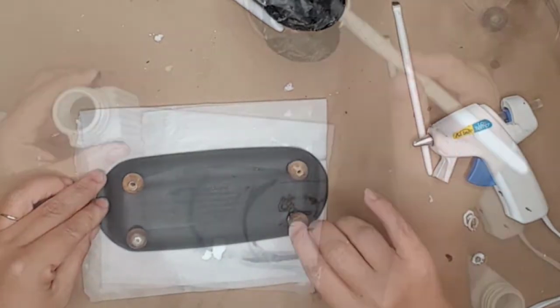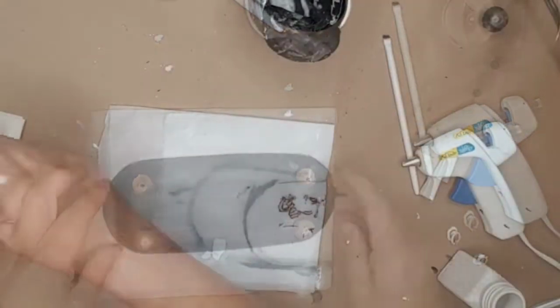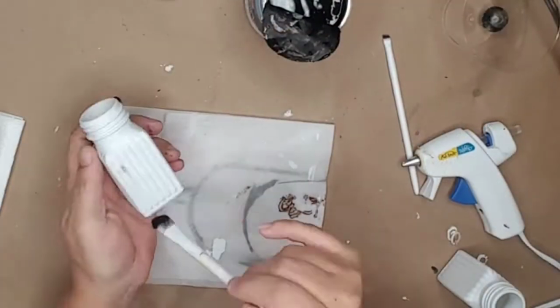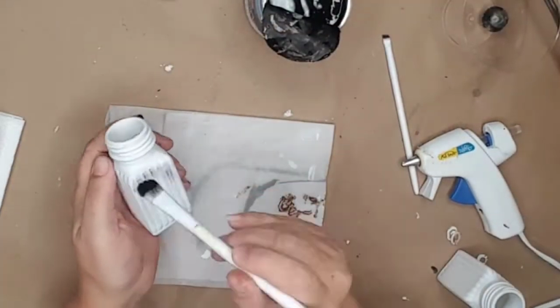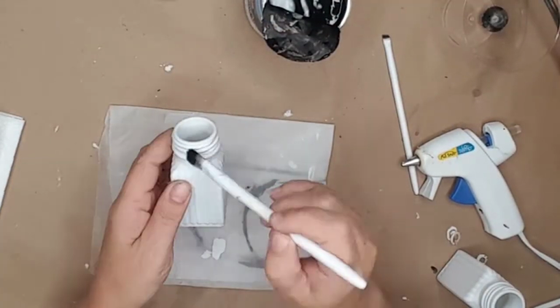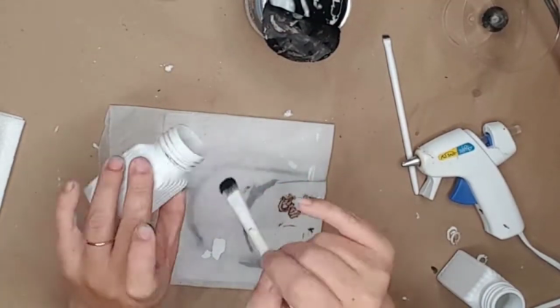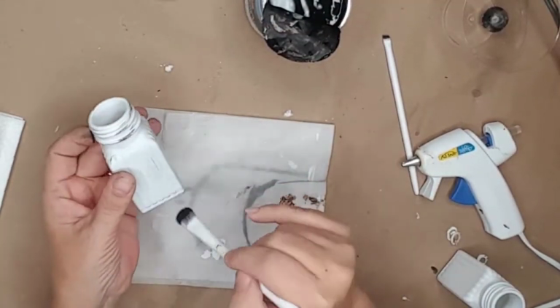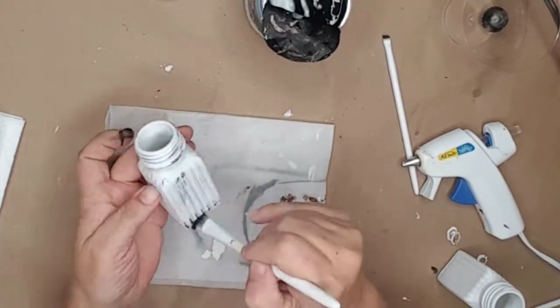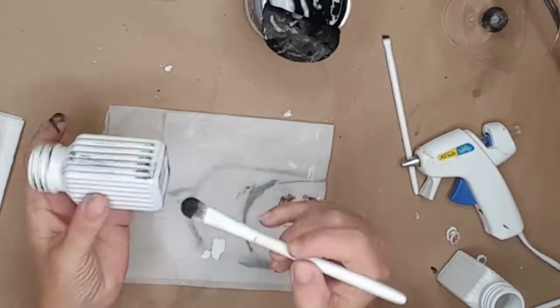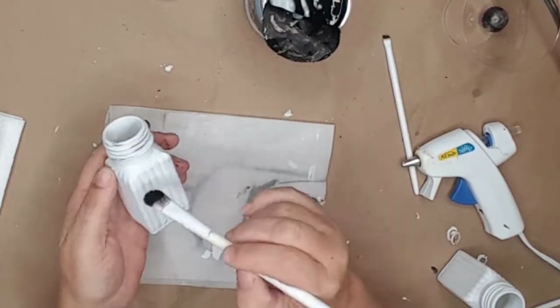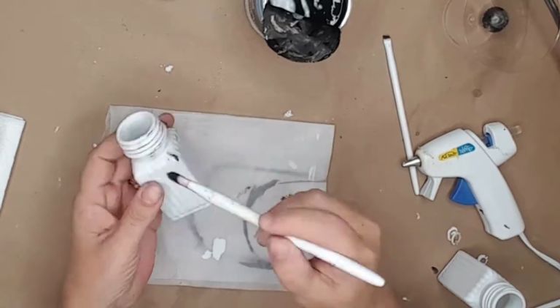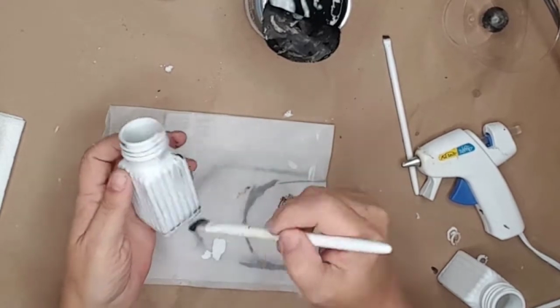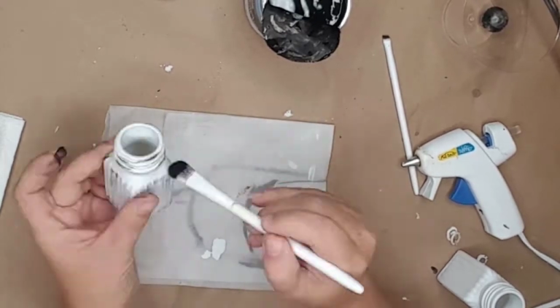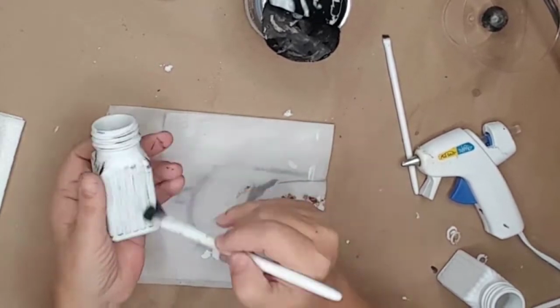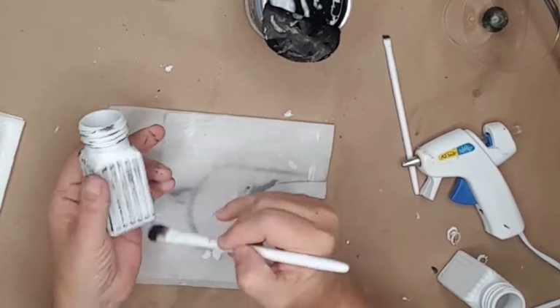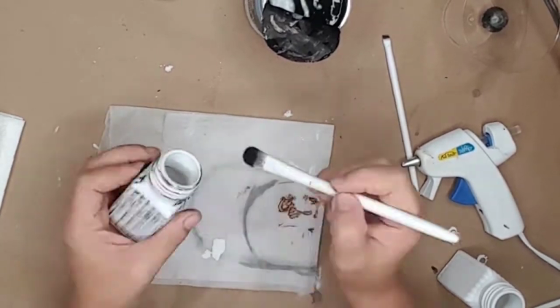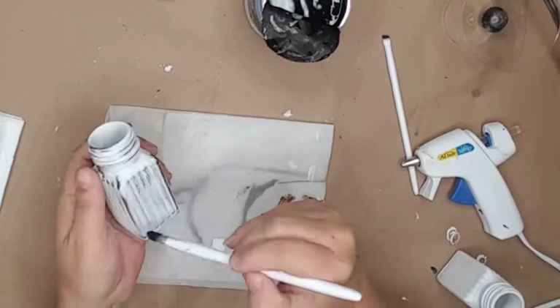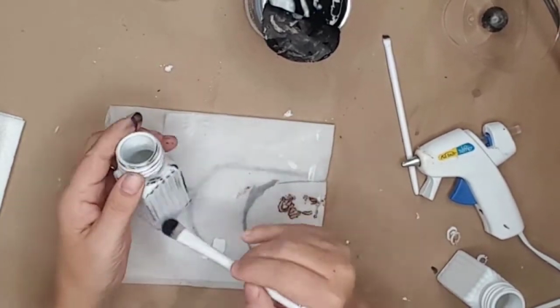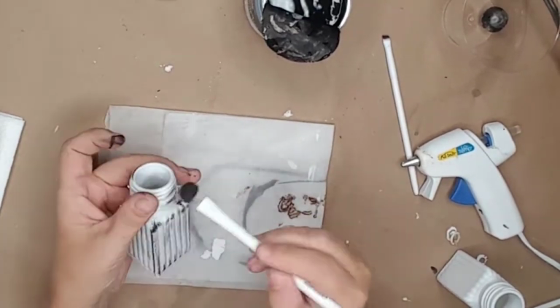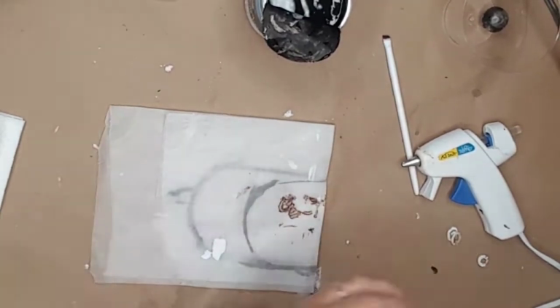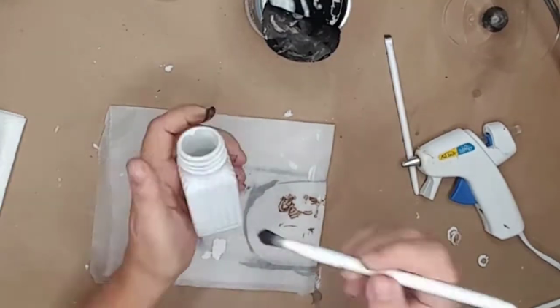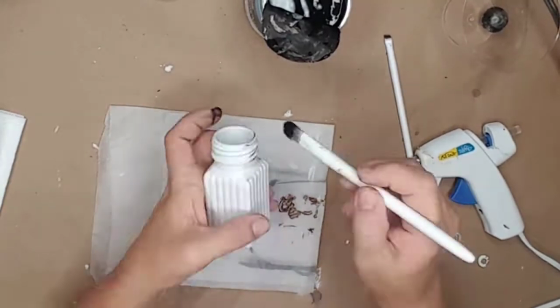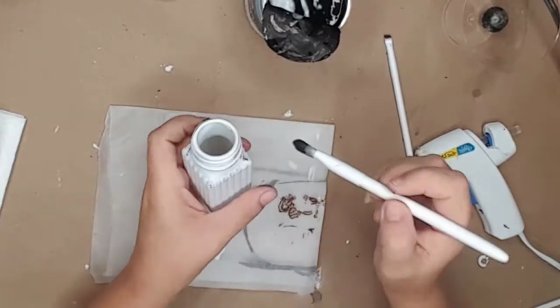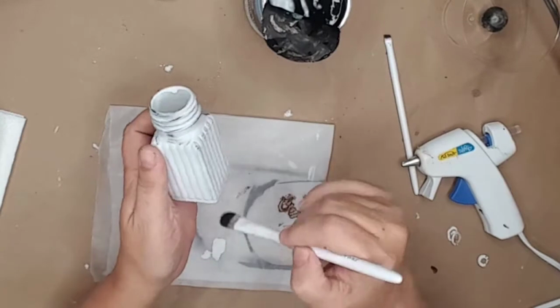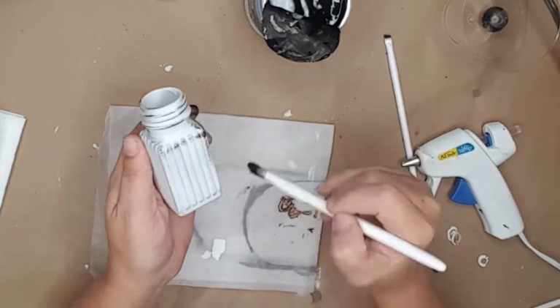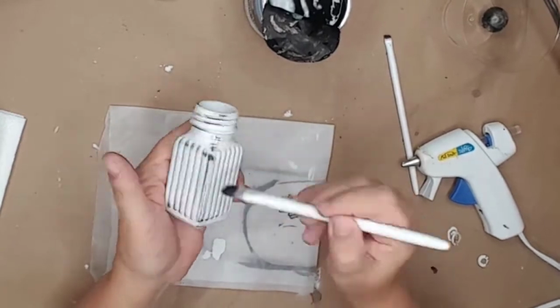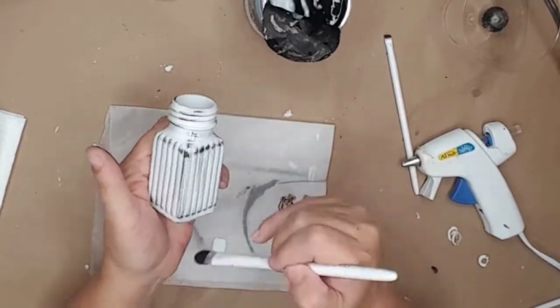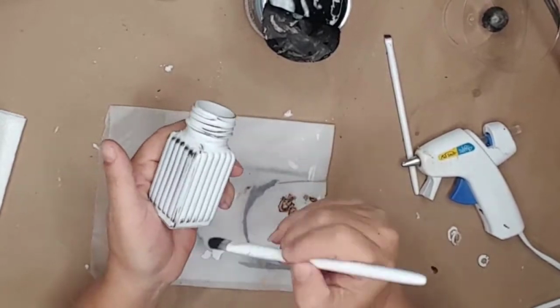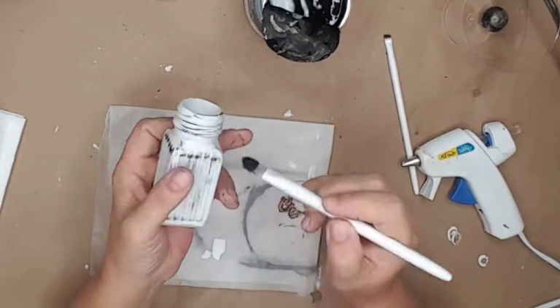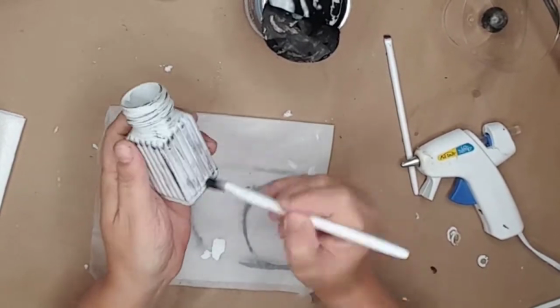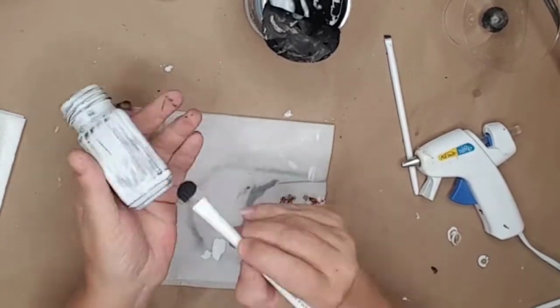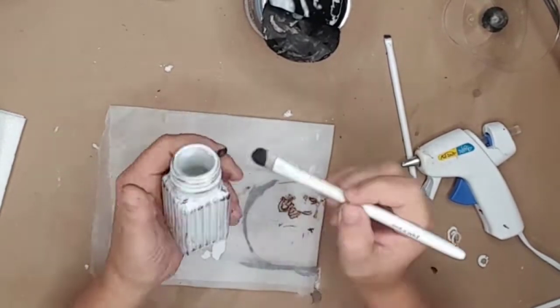I had already taken the salt and pepper shakers outside and spray painted them with white chalk paint. I then used a dry brush method and black chalk paint to distress the shakers and make them look old.